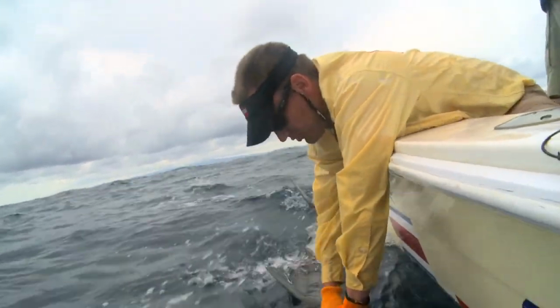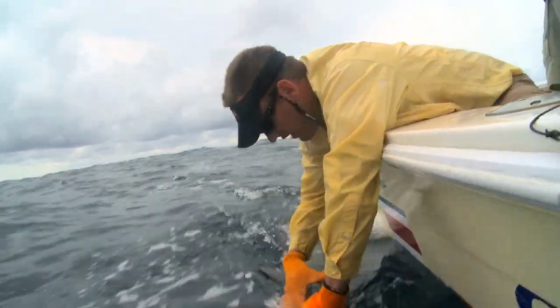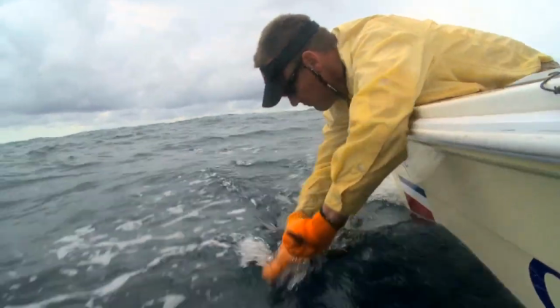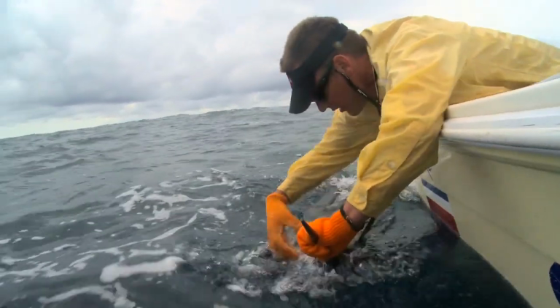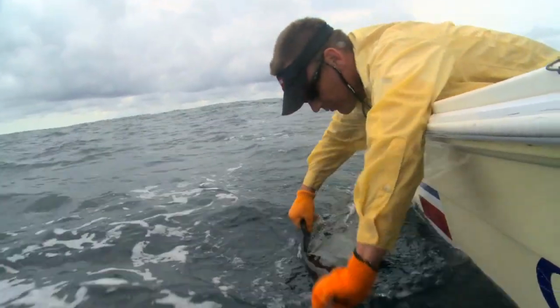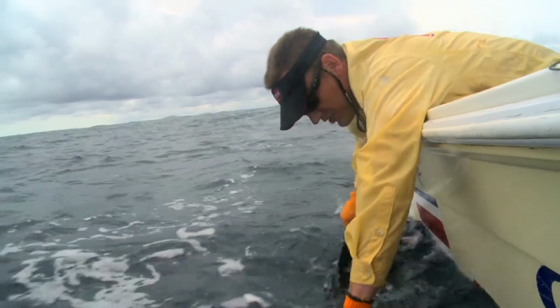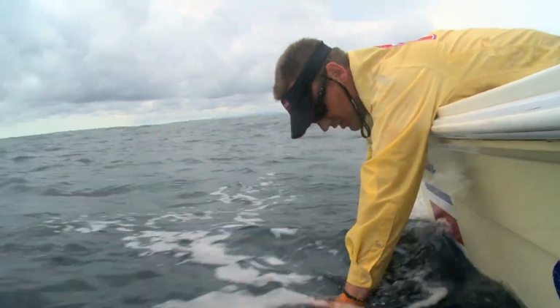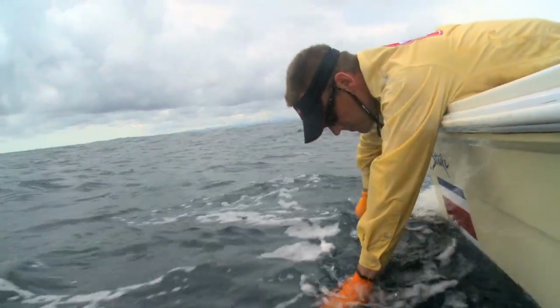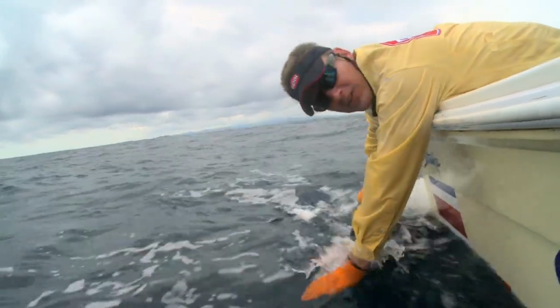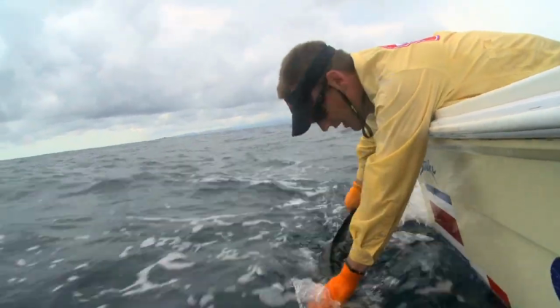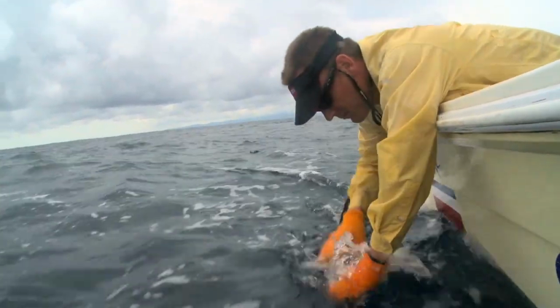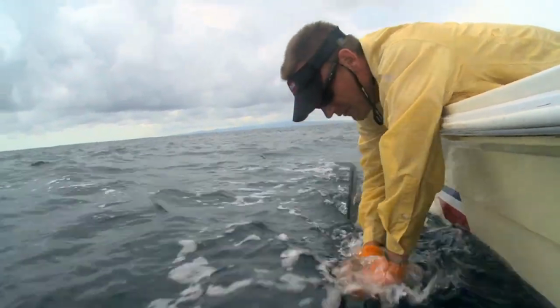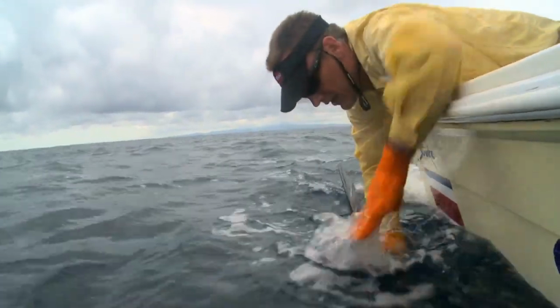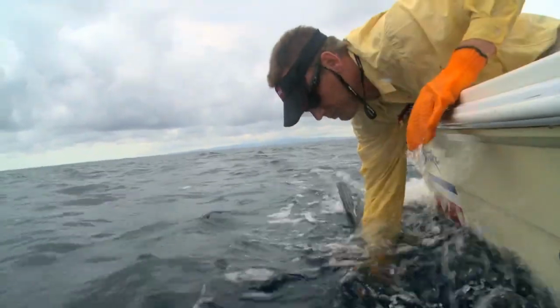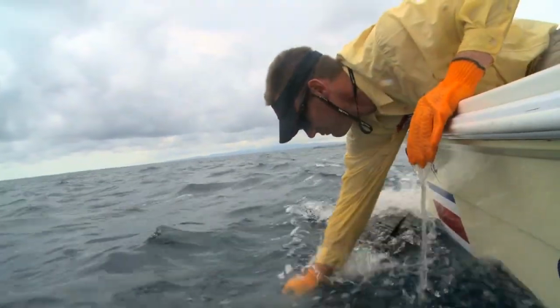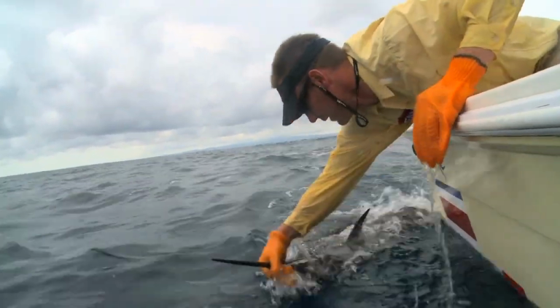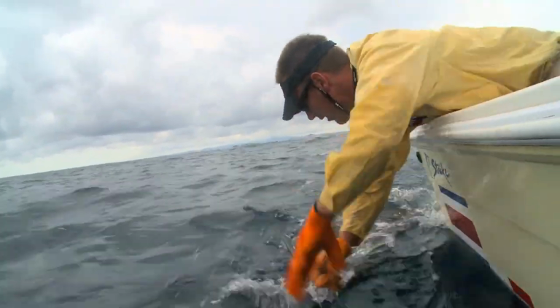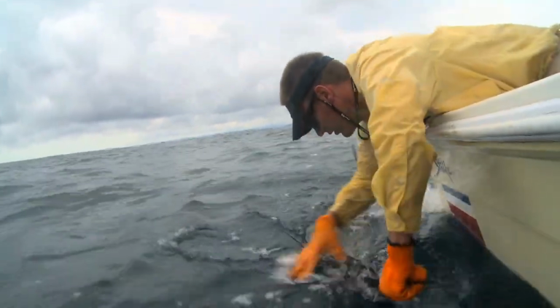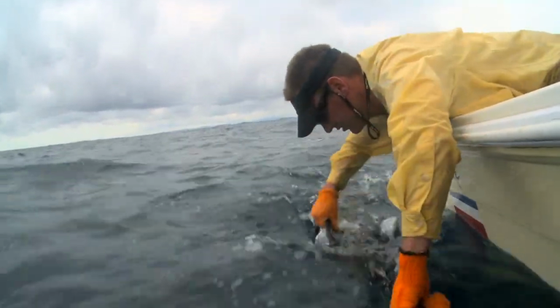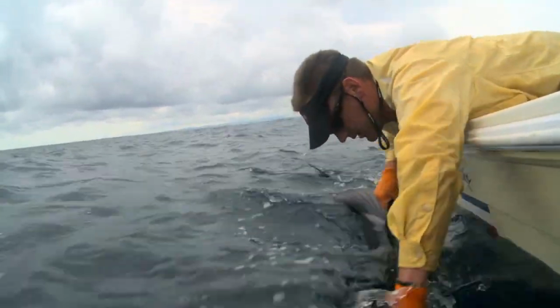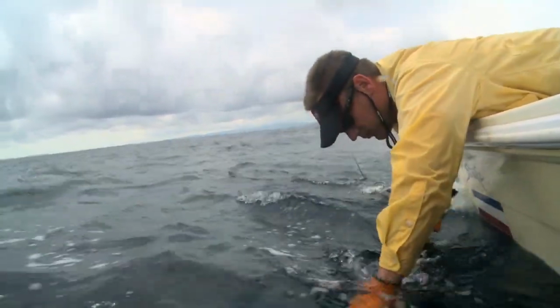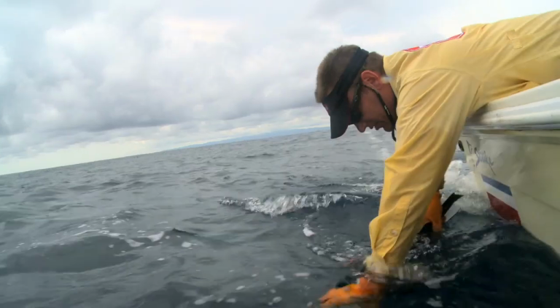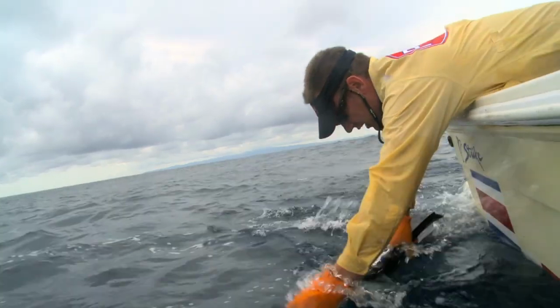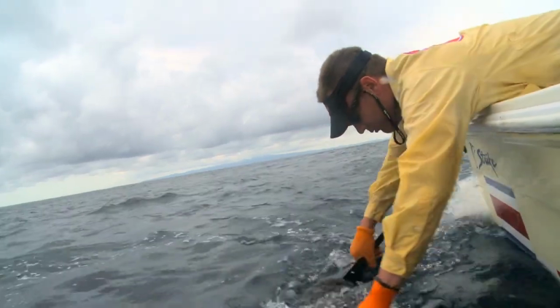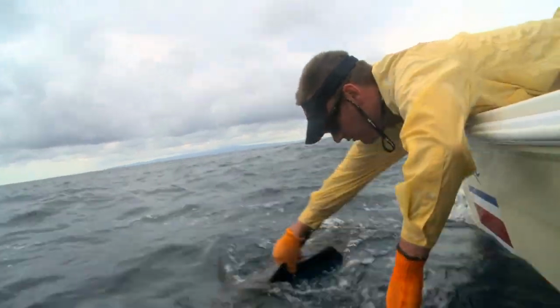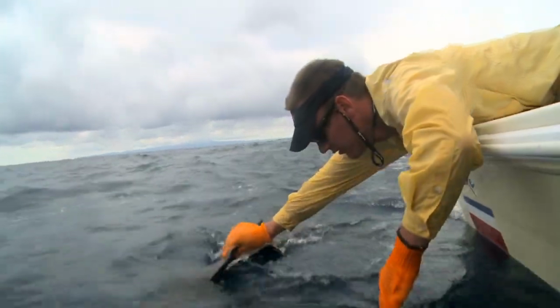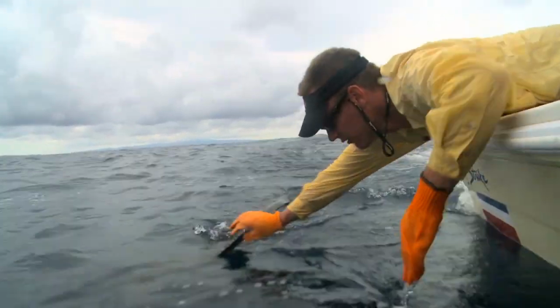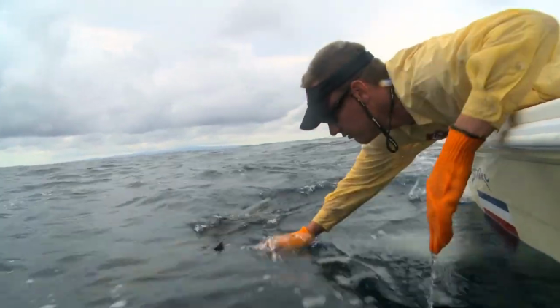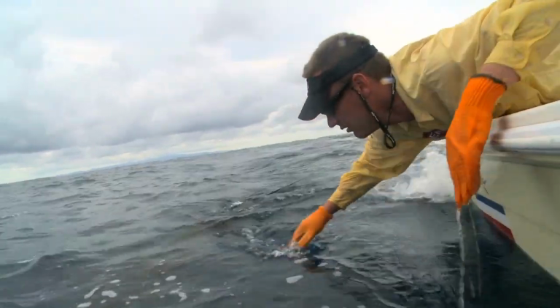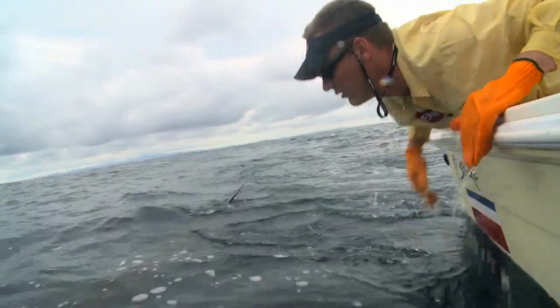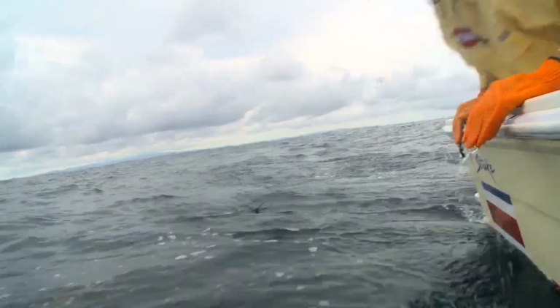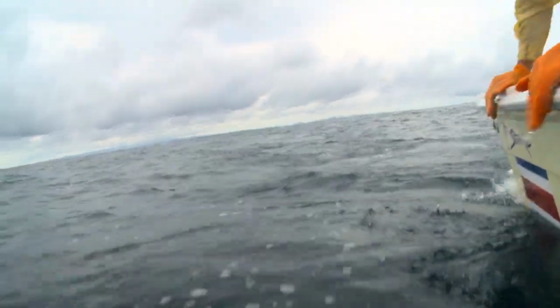you want to make sure you revive him, give him a little chance to get ready, then spin his bill out to send him off and let him release — and he'll swim off. There he goes.